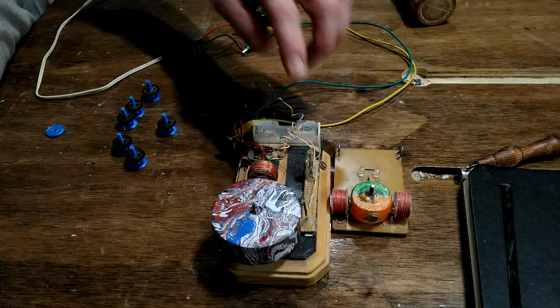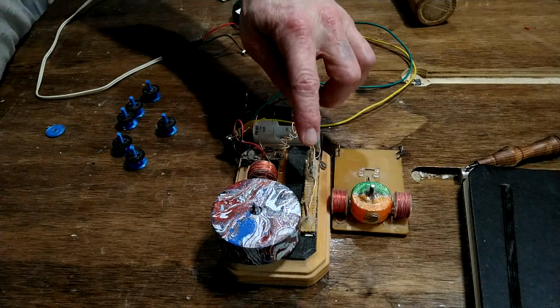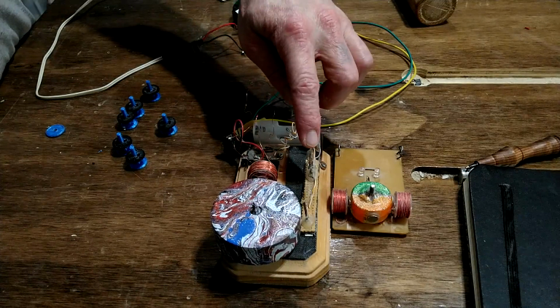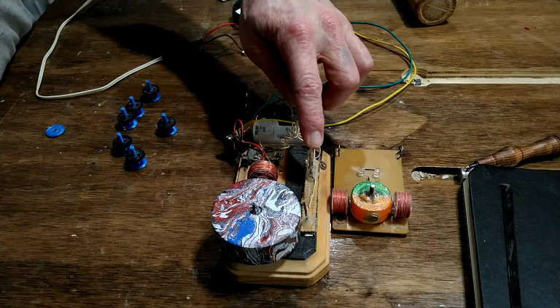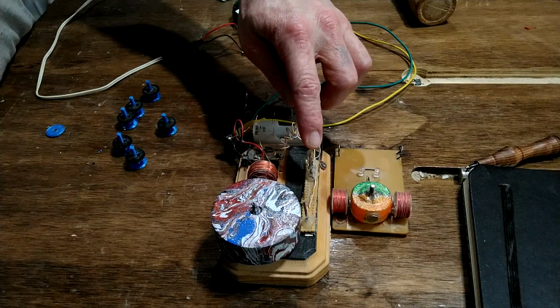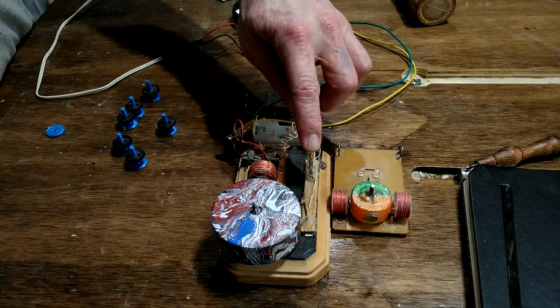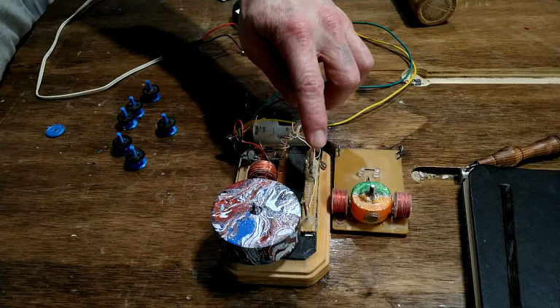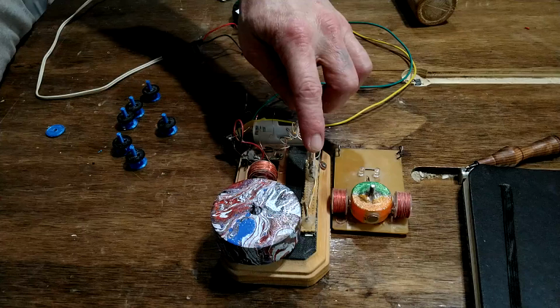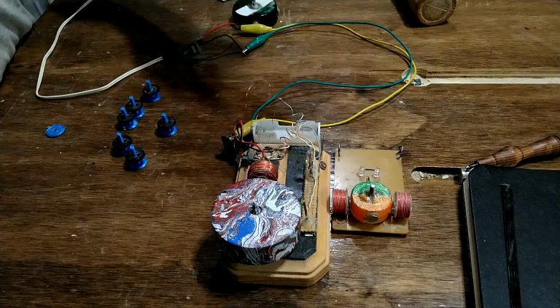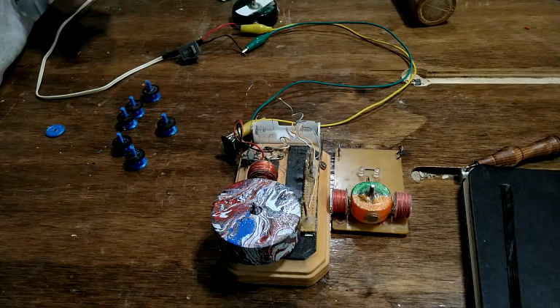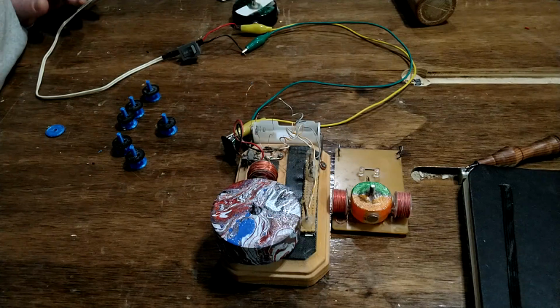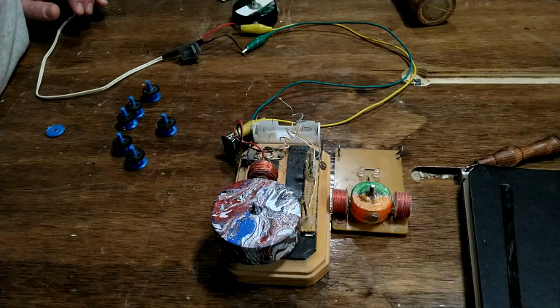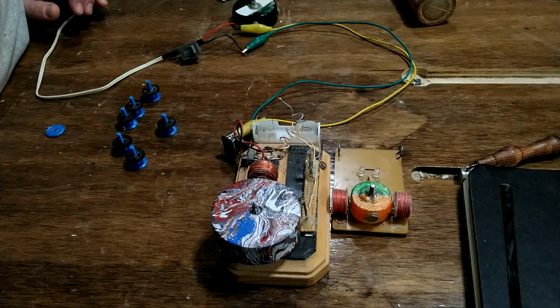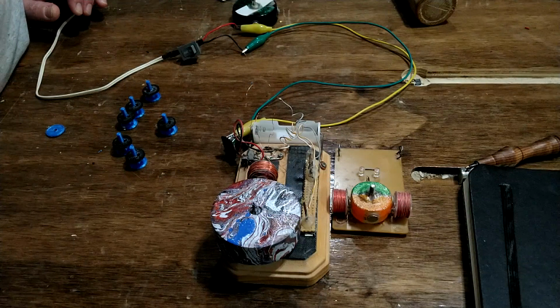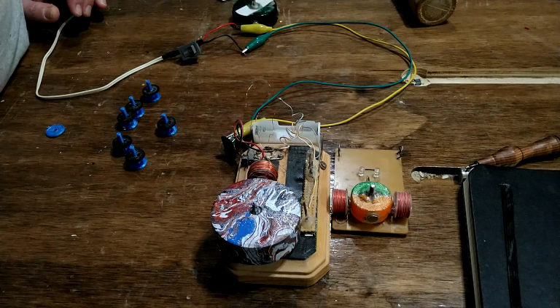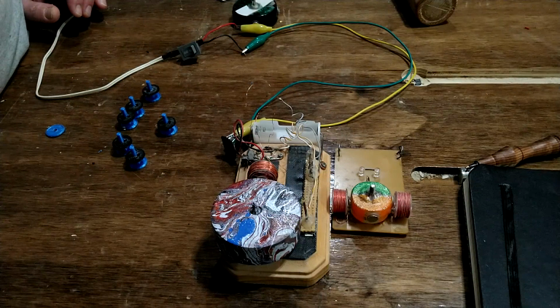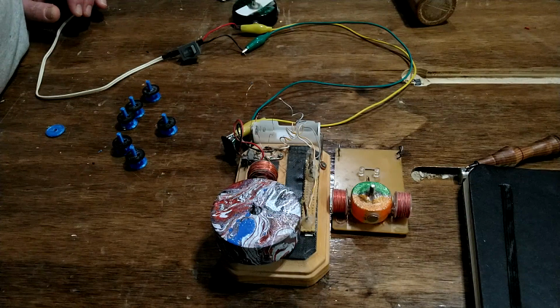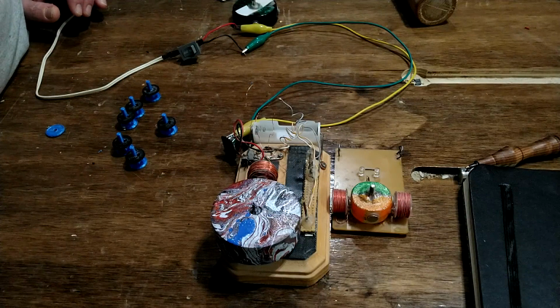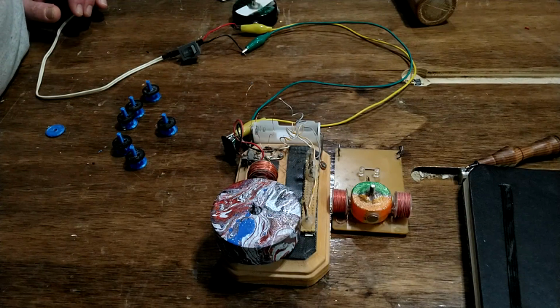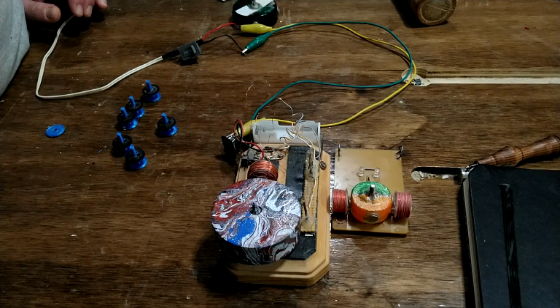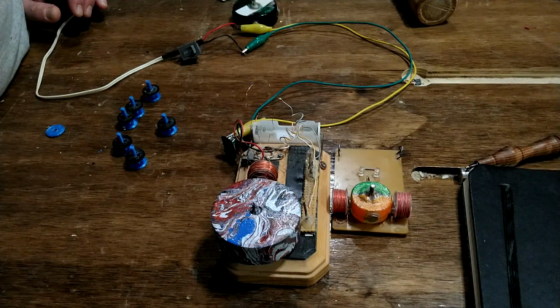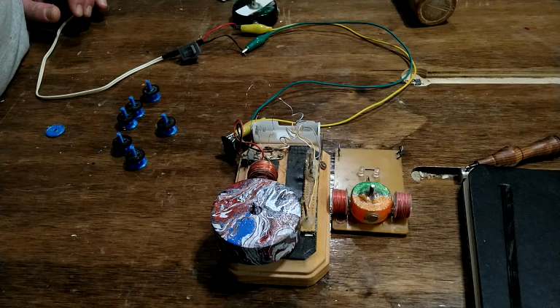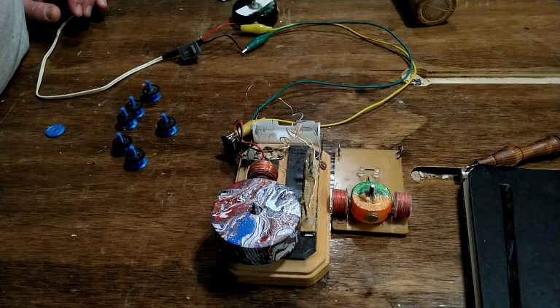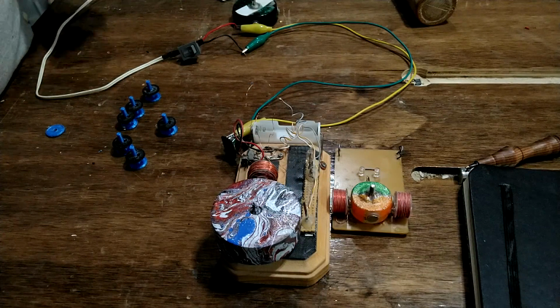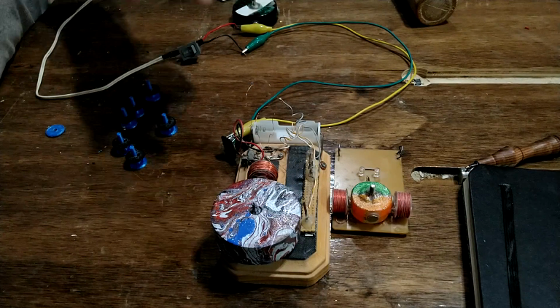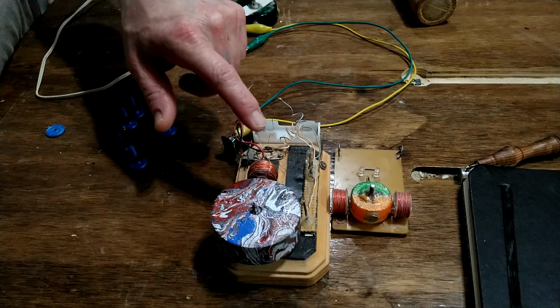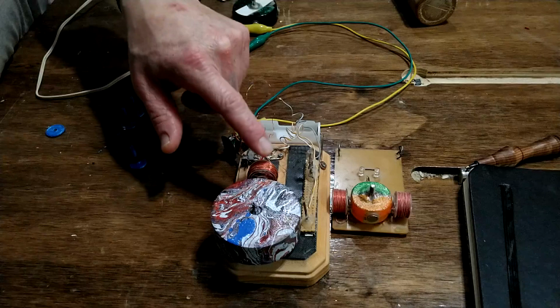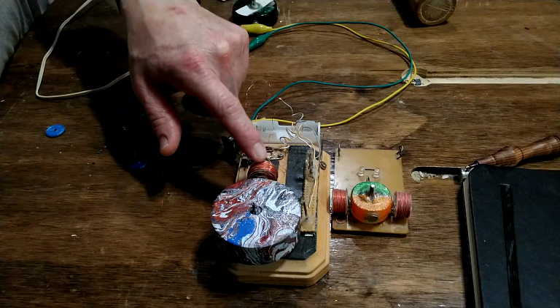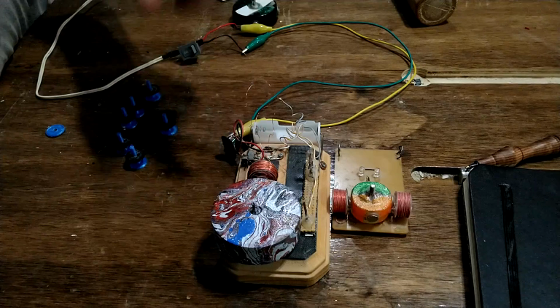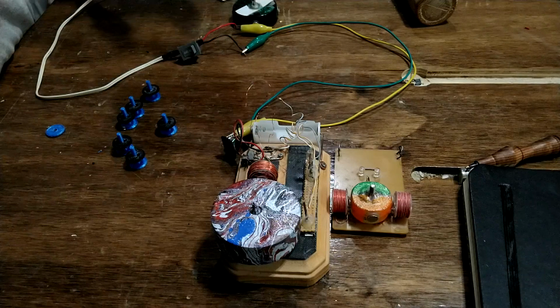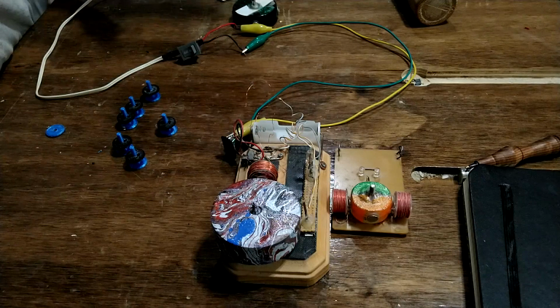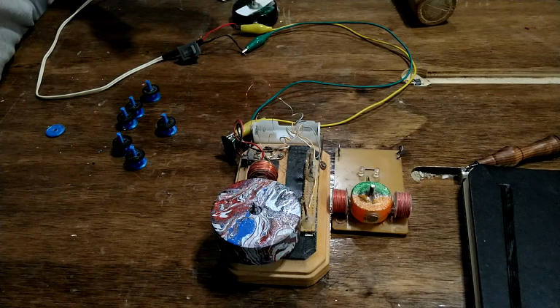Also, this is a neon light — a 120 volt neon light. It is able to illuminate because of the collapsing magnetic field in this coil.